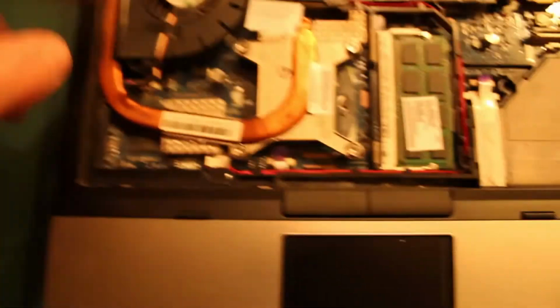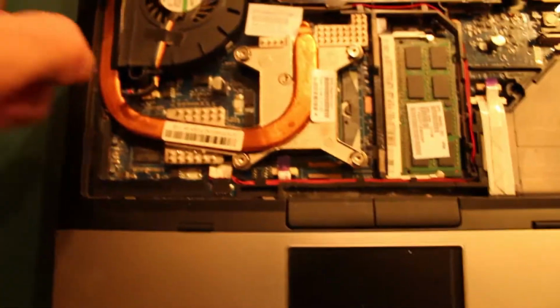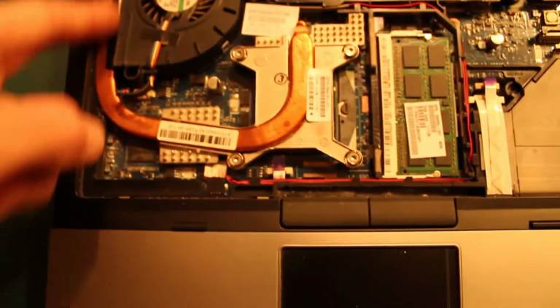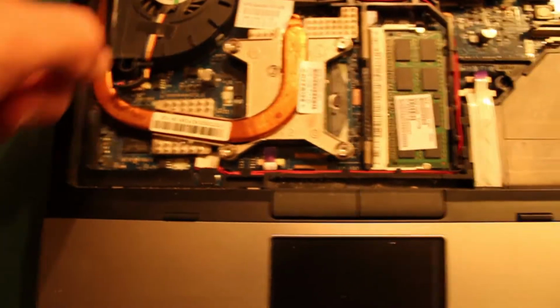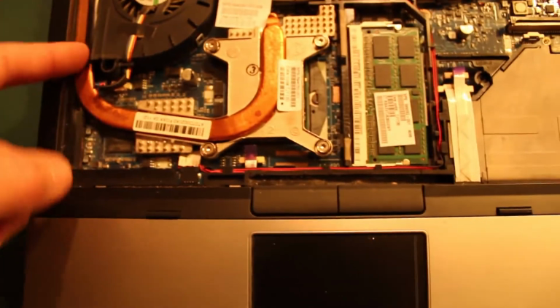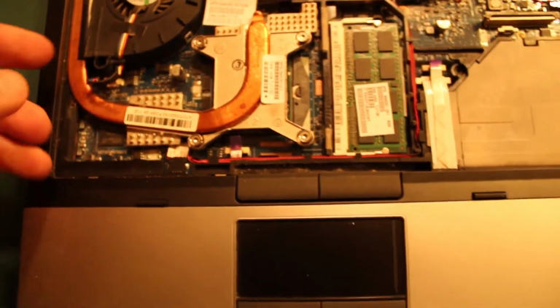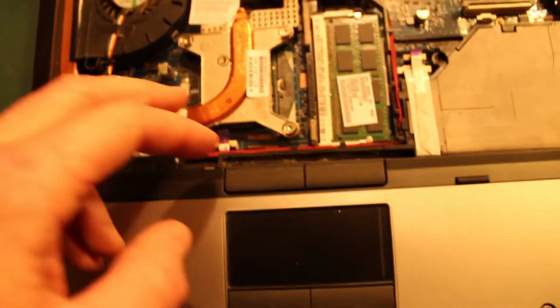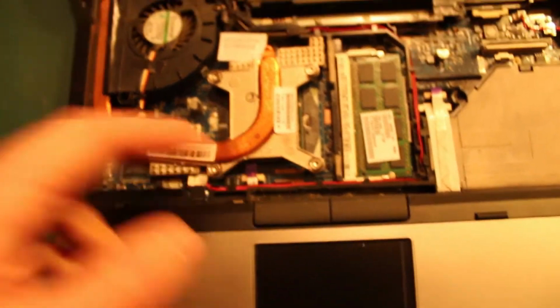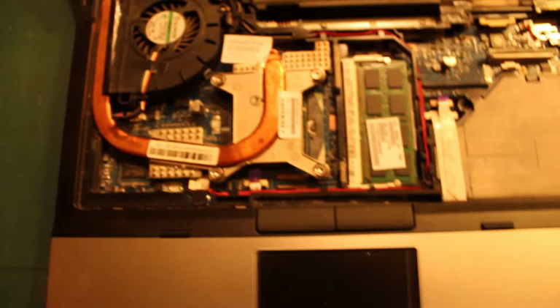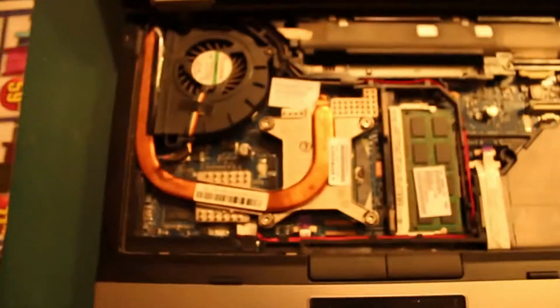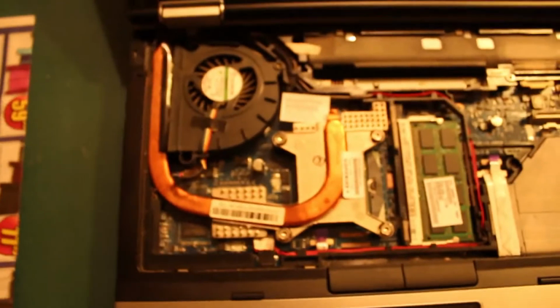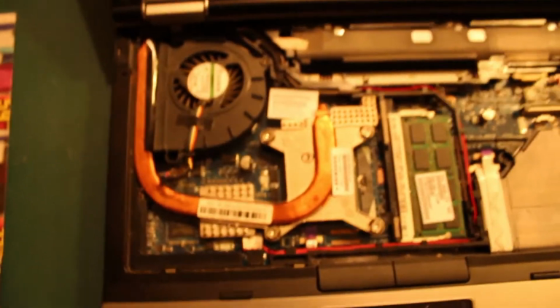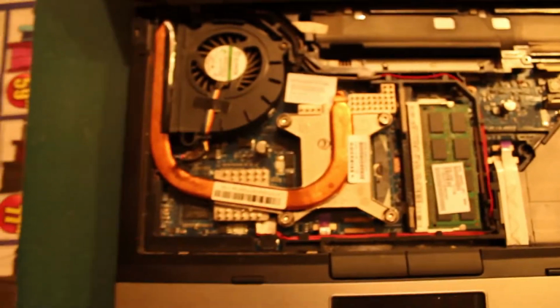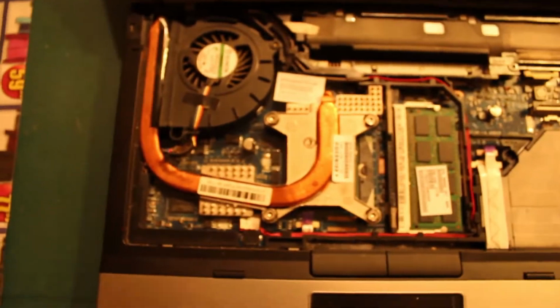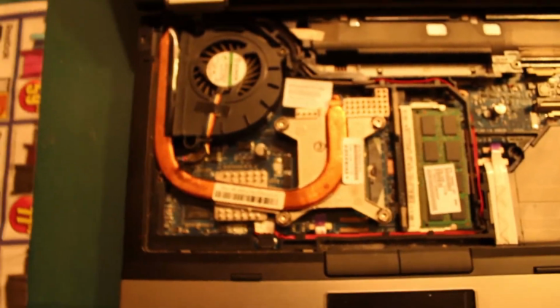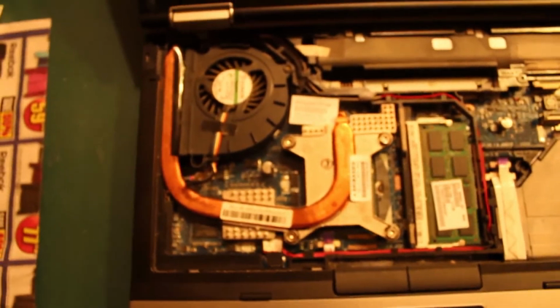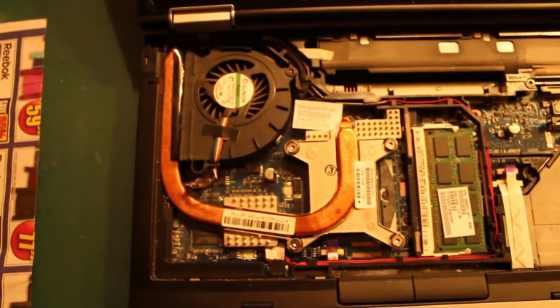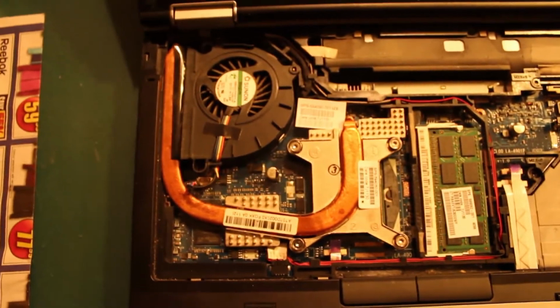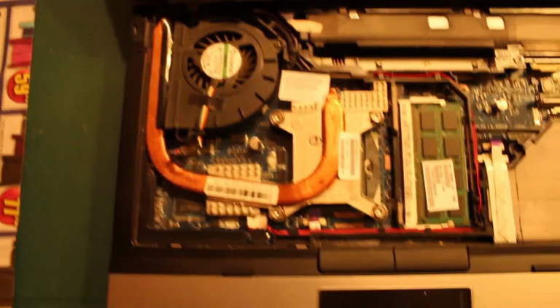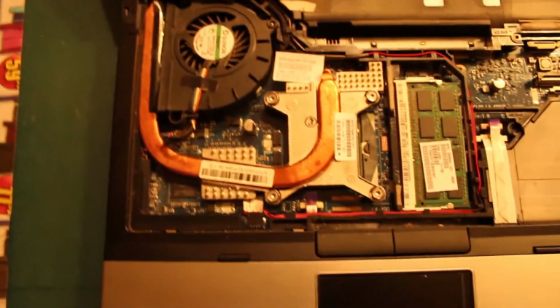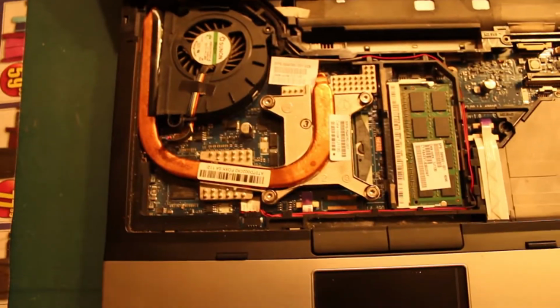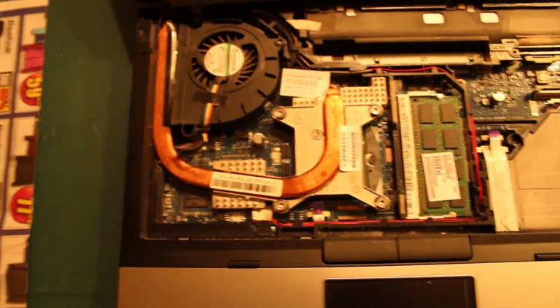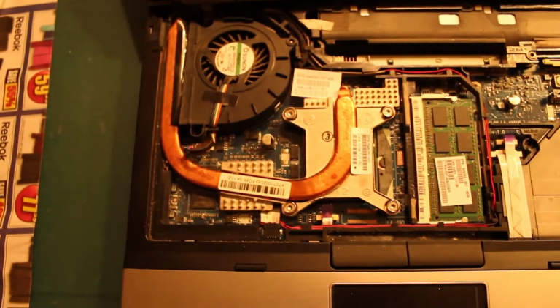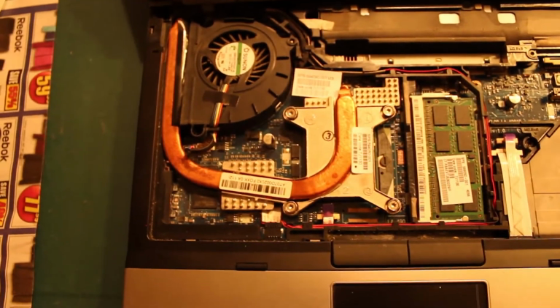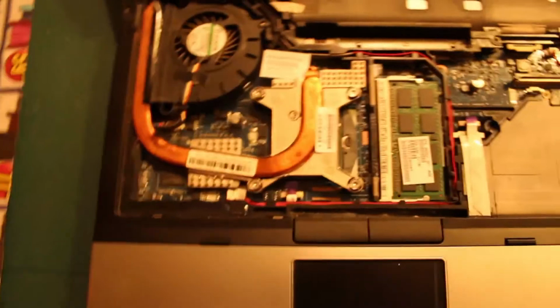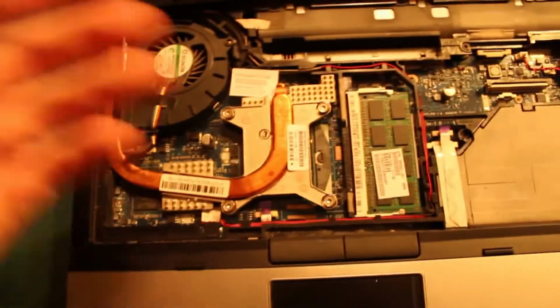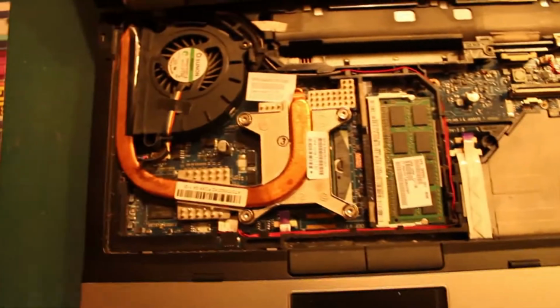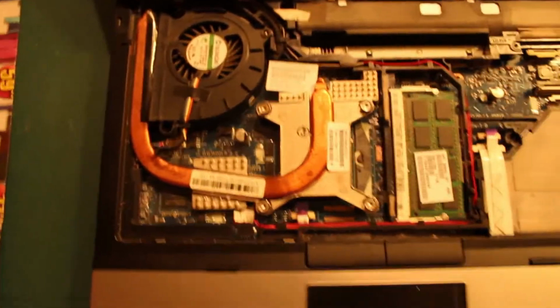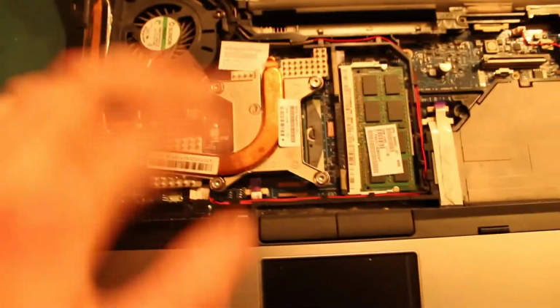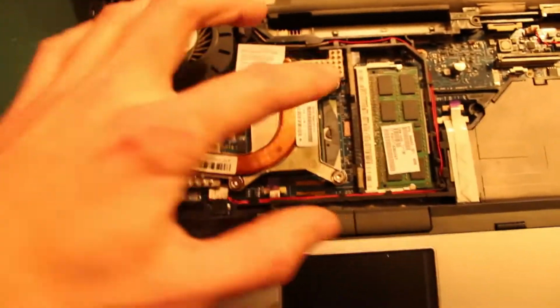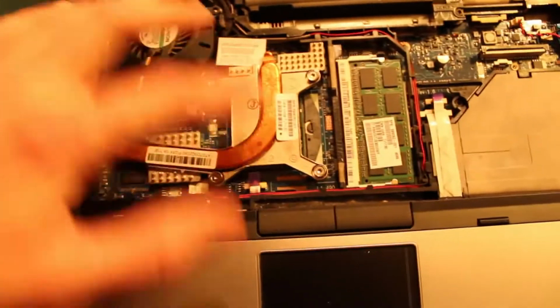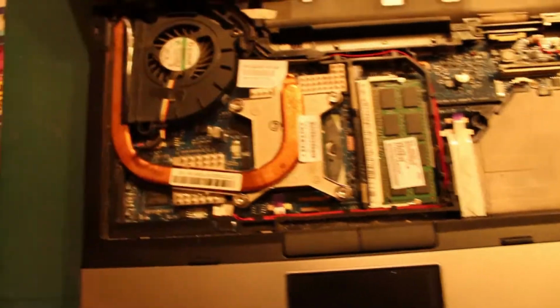This gets quite a bit of dust in here. If you send it back for warranty, if it was still in warranty, they give you a whole new motherboard and fan and heat sink.